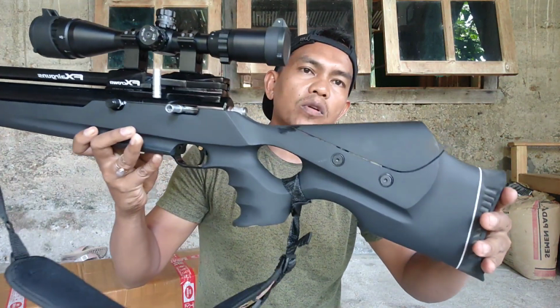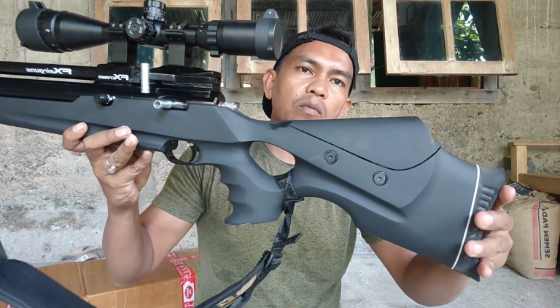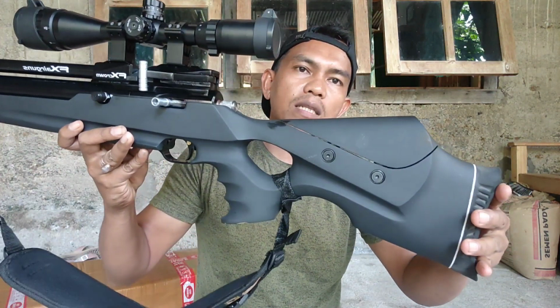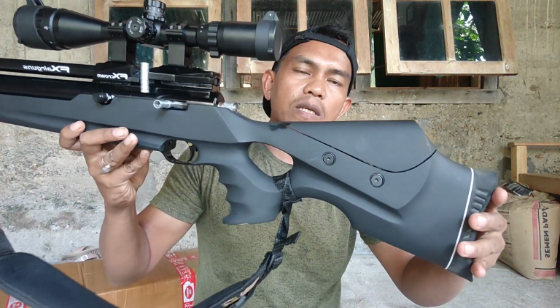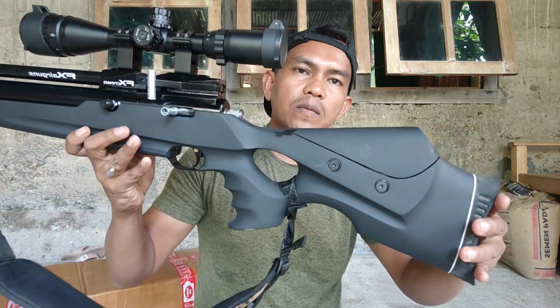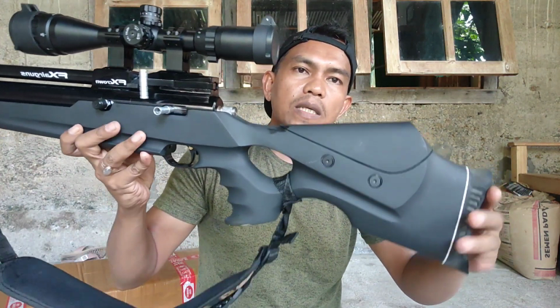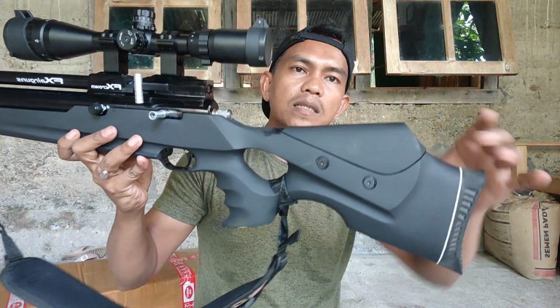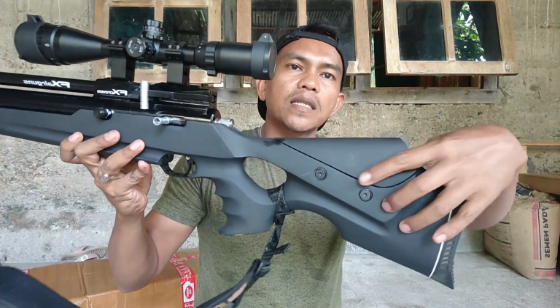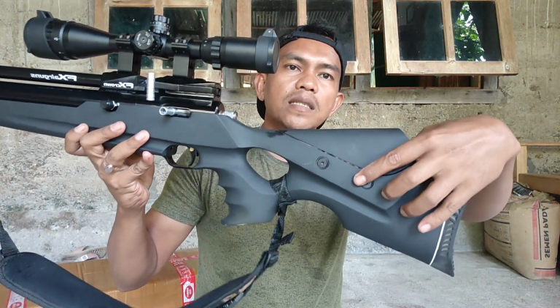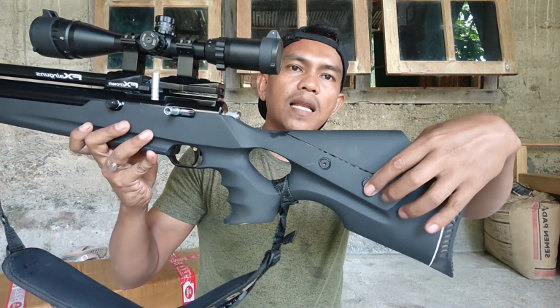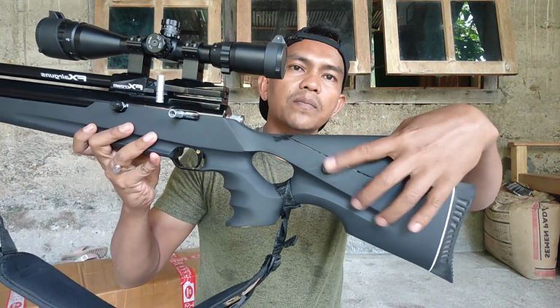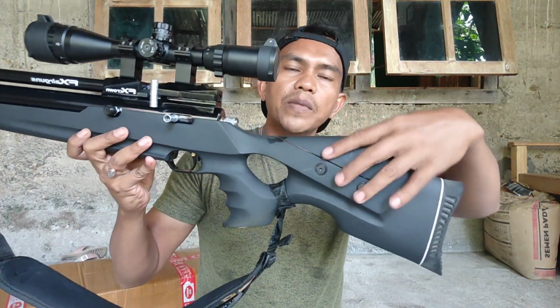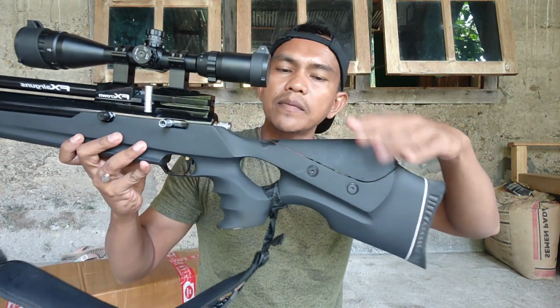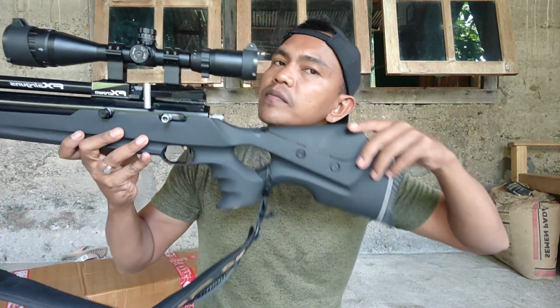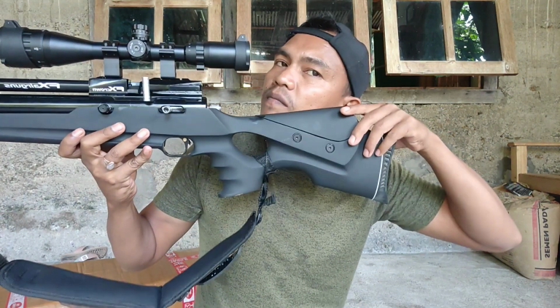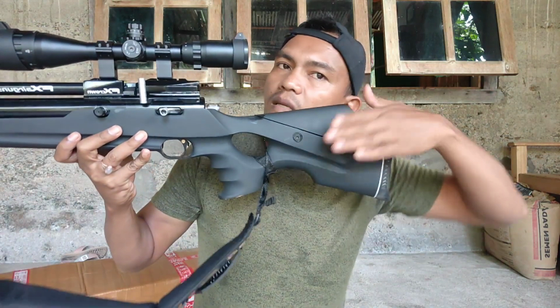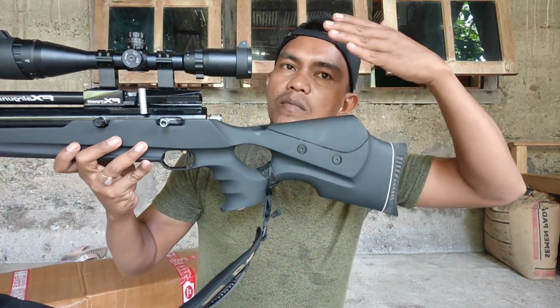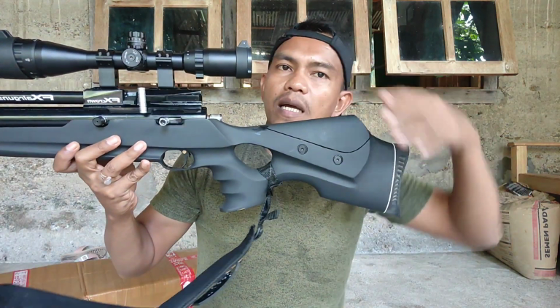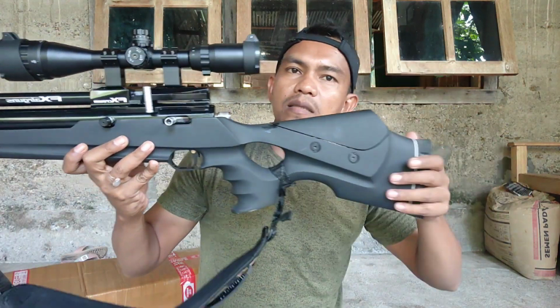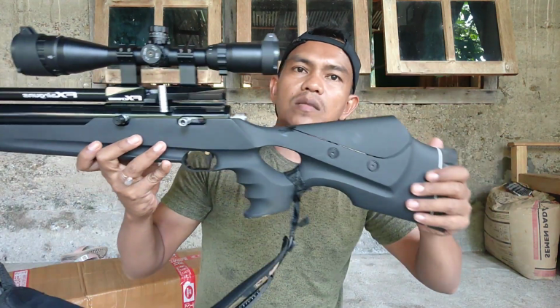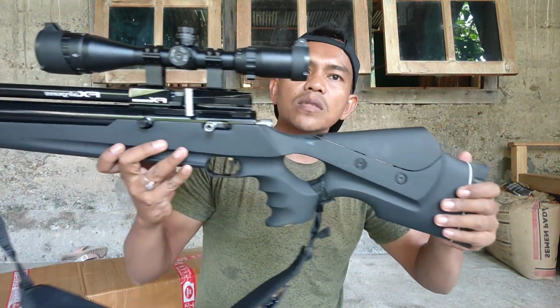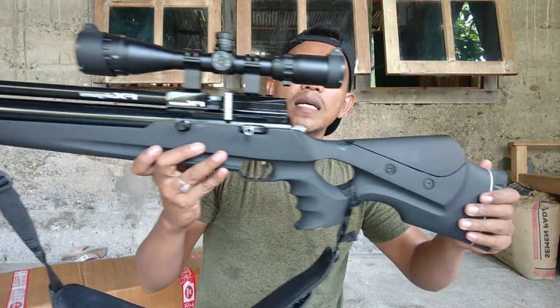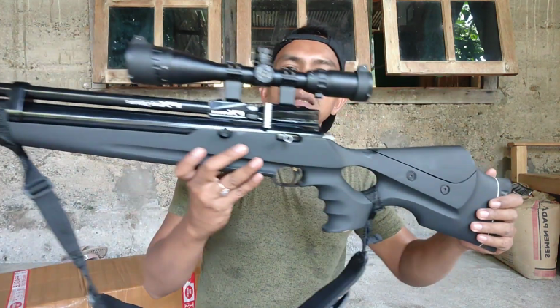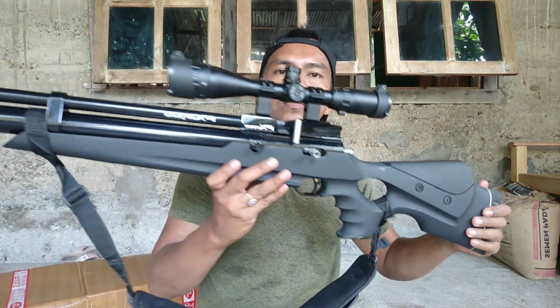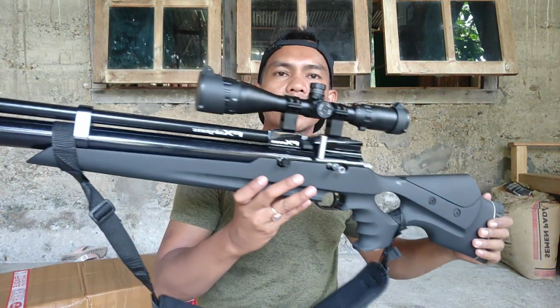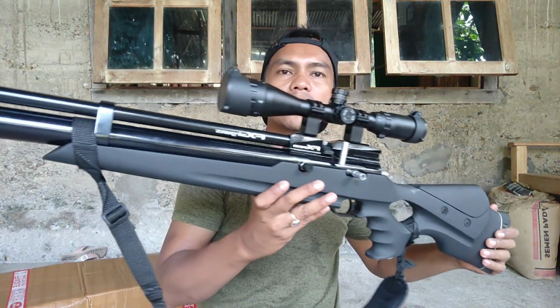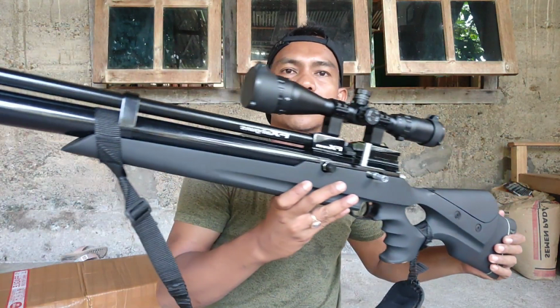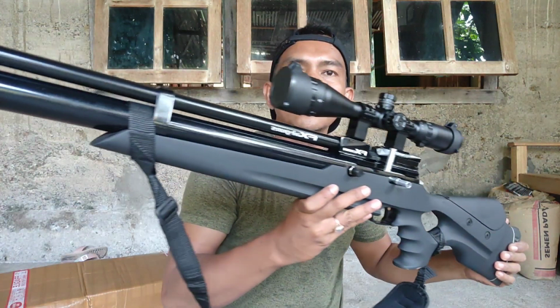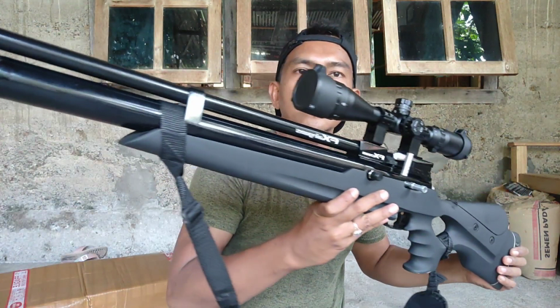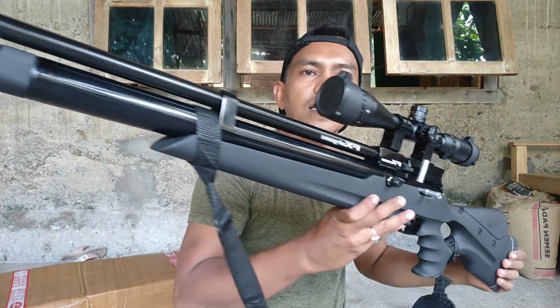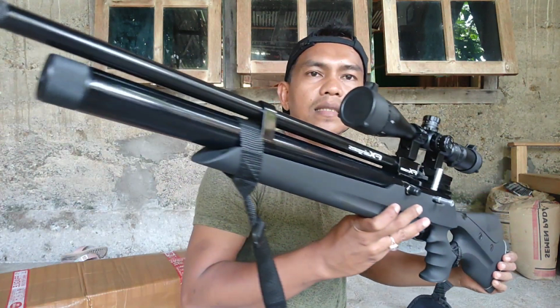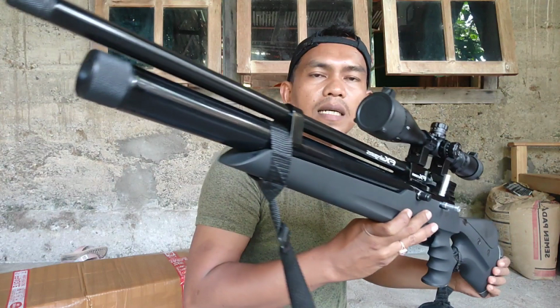Untuk popornya model seperti ini teman-teman. Ini setelan pipi ya, biar naik turunnya sesuai dengan keinginan kita.